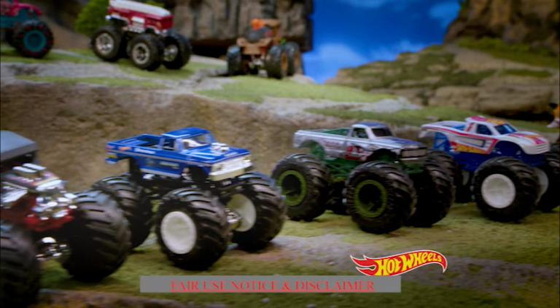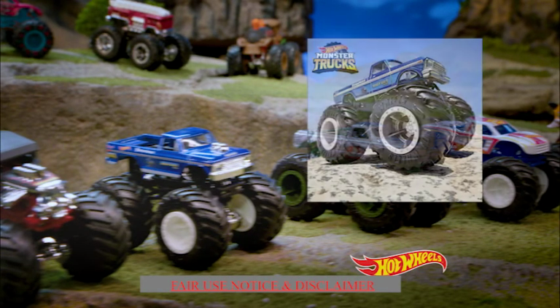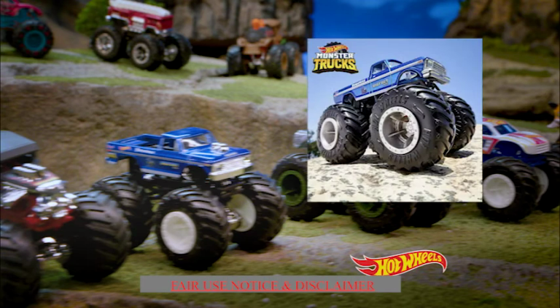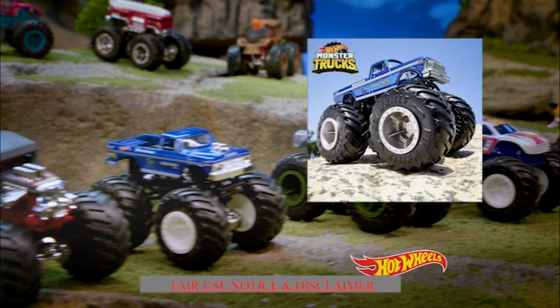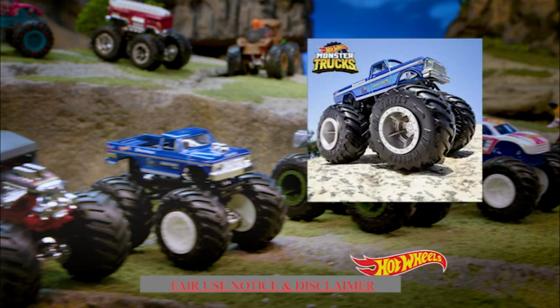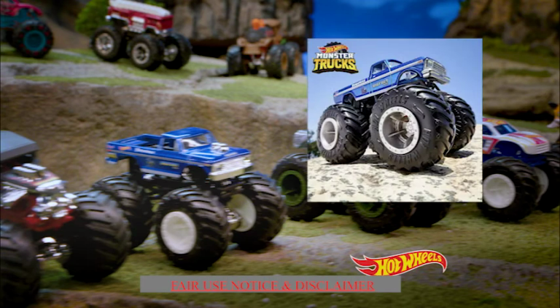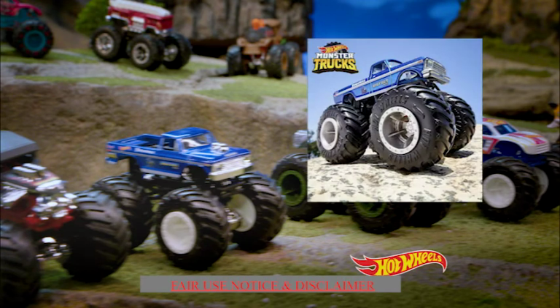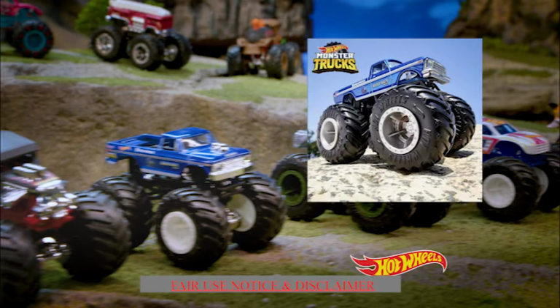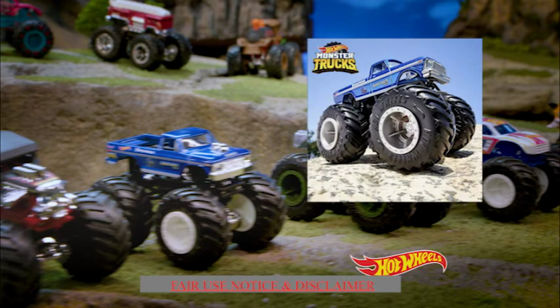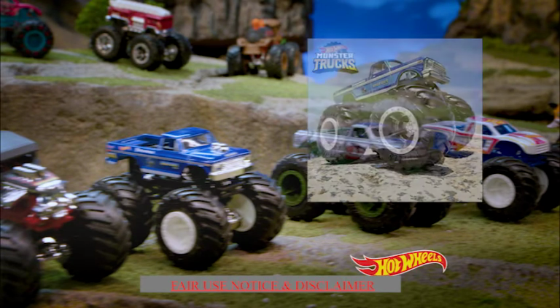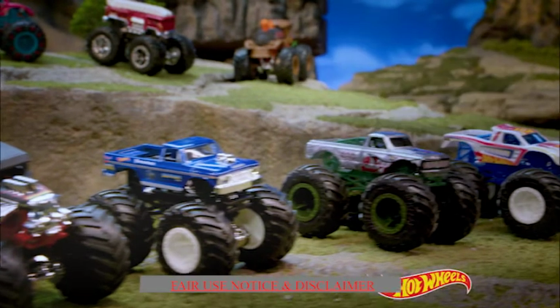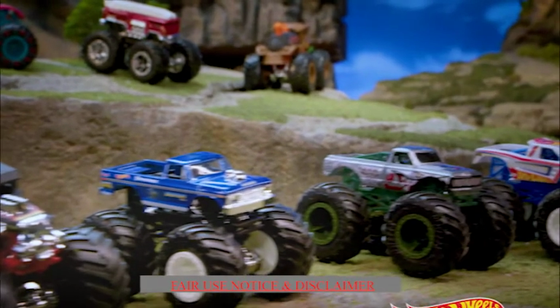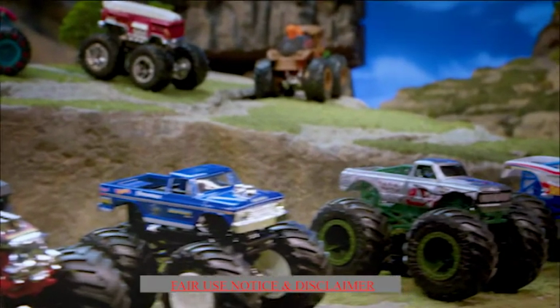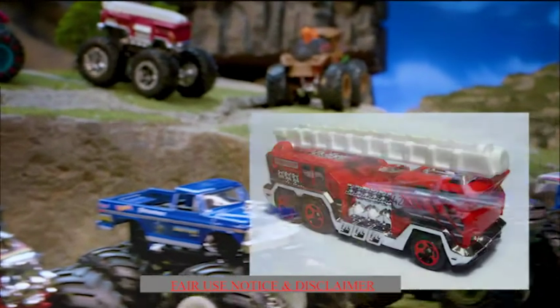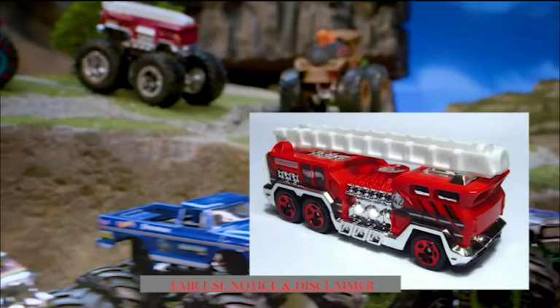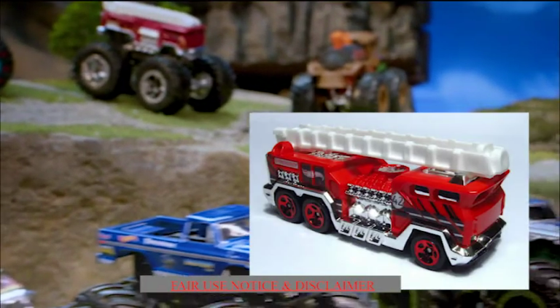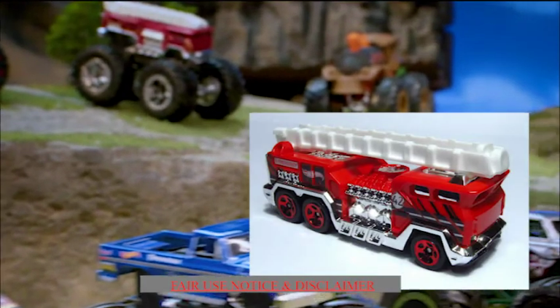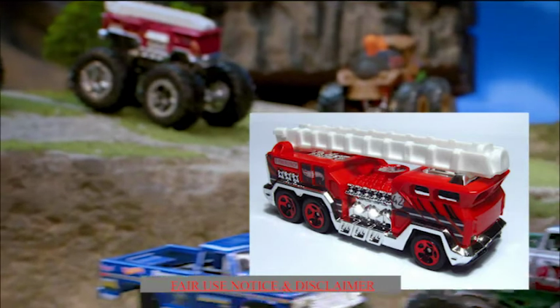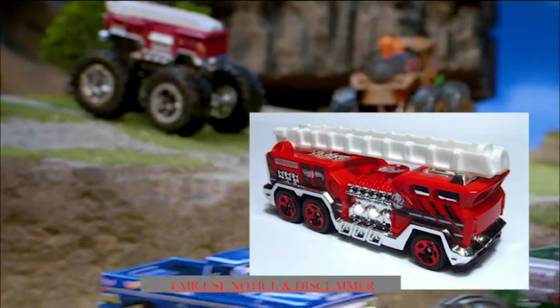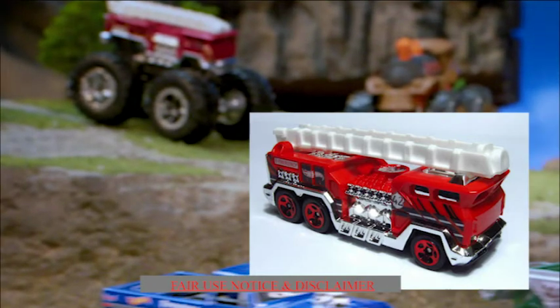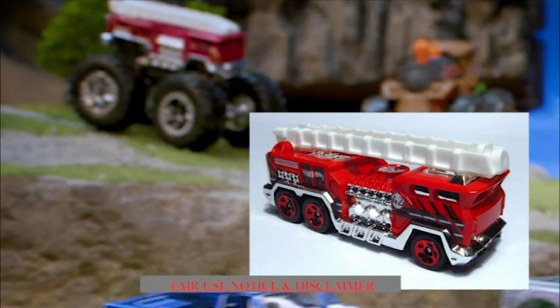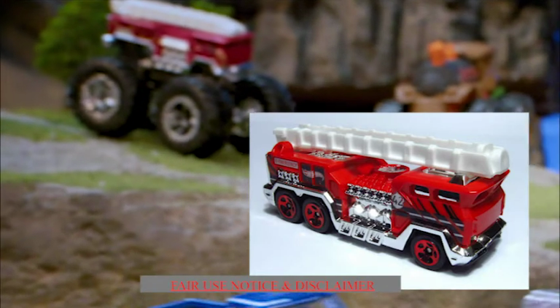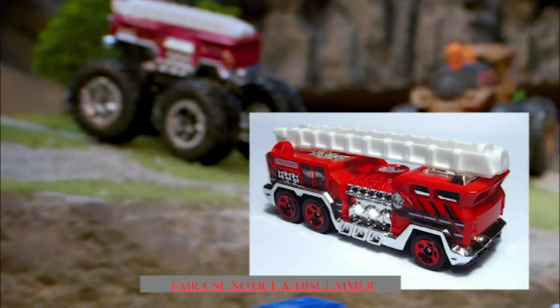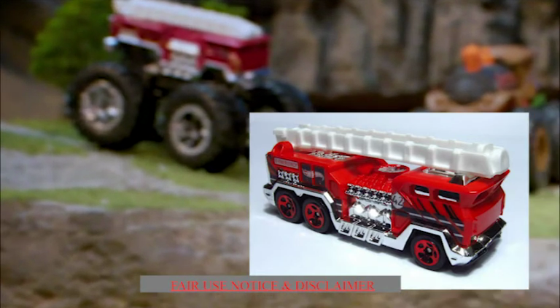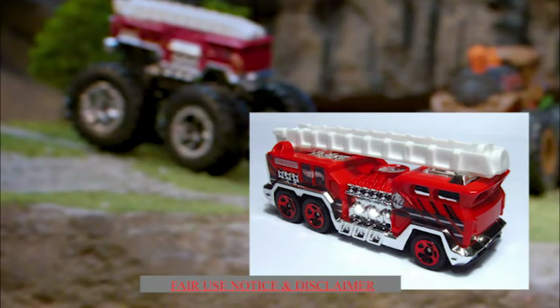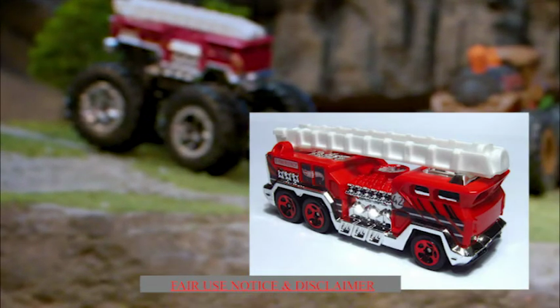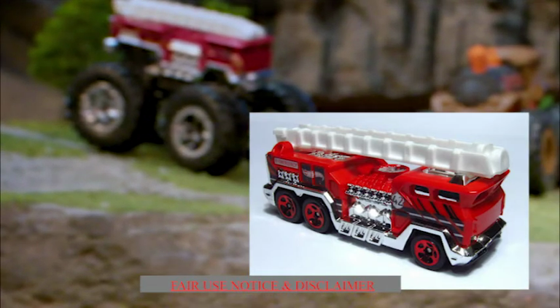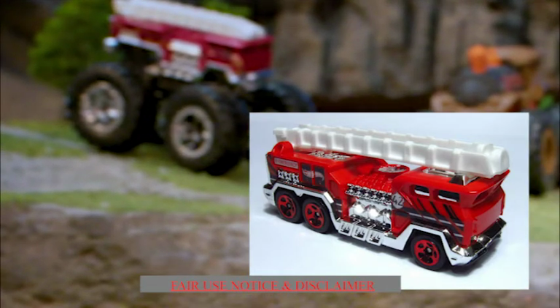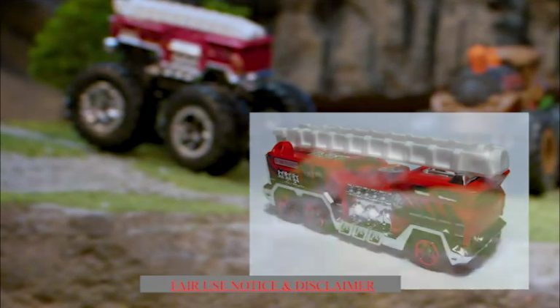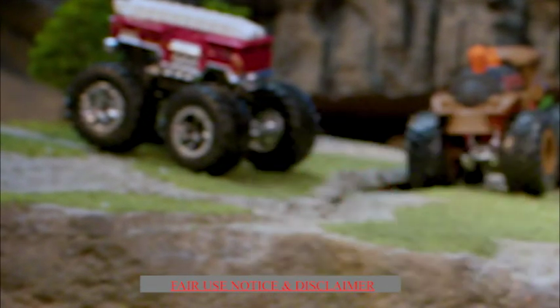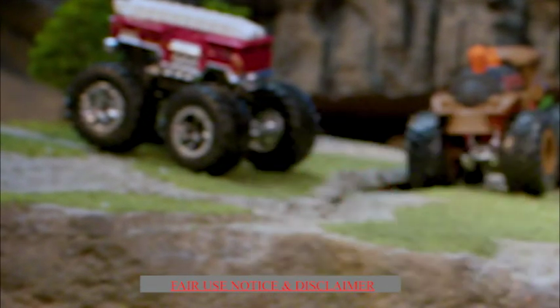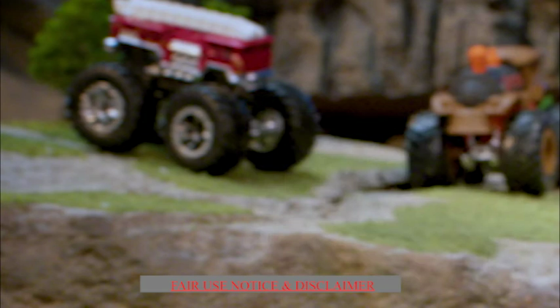And no, it's not the Bigfoot that we've already been told about. It's the 5 alarm fire truck monster truck in the background. And that's not the only spoiler hiding in this commercial.